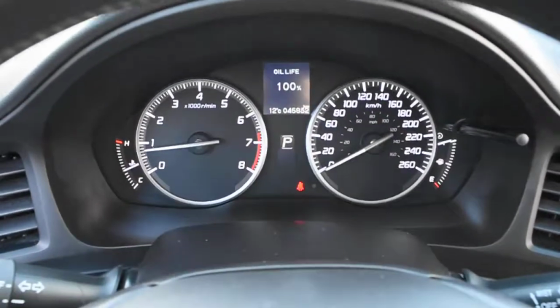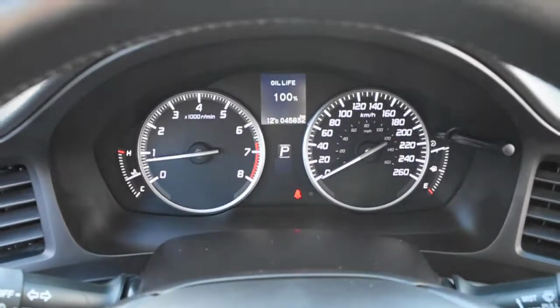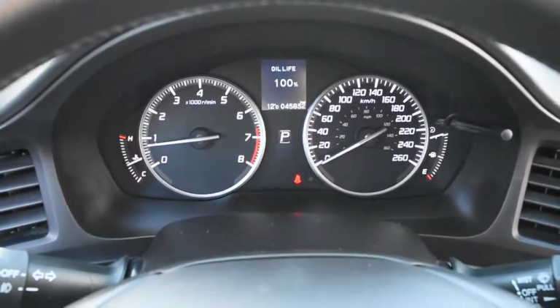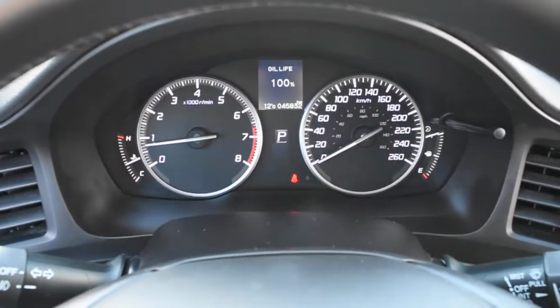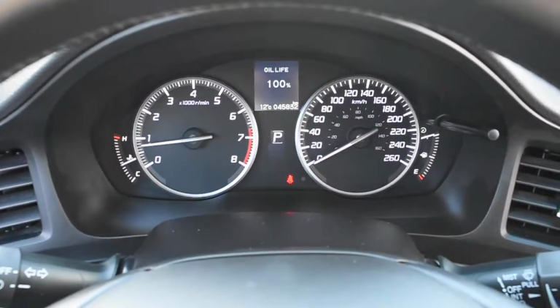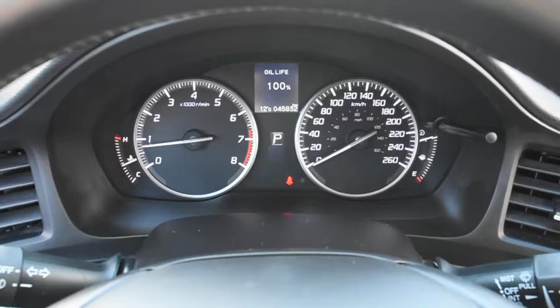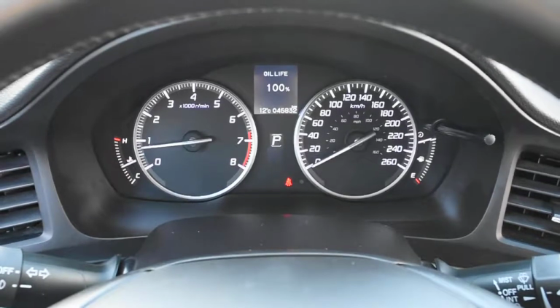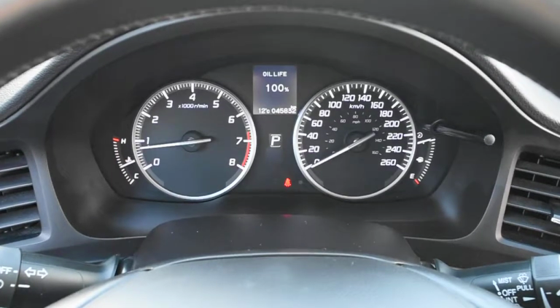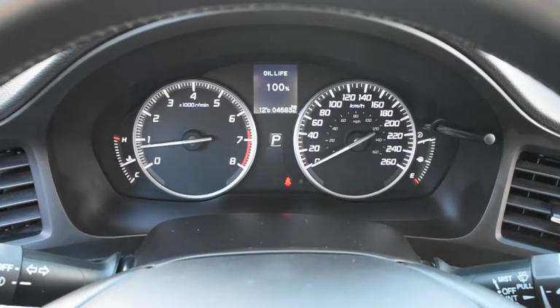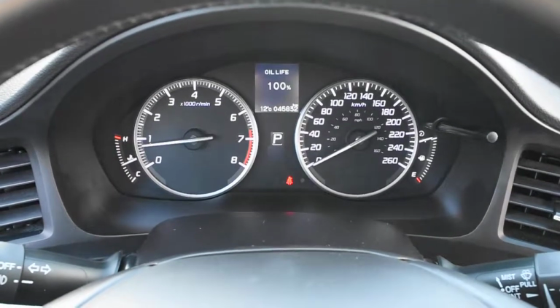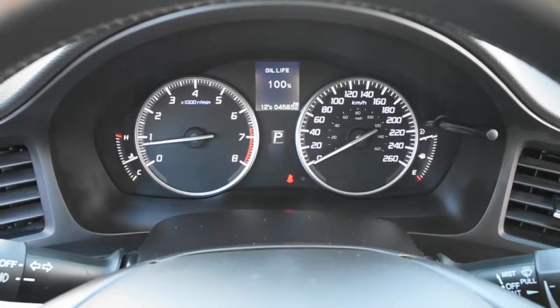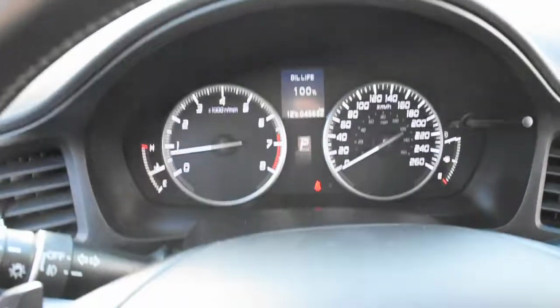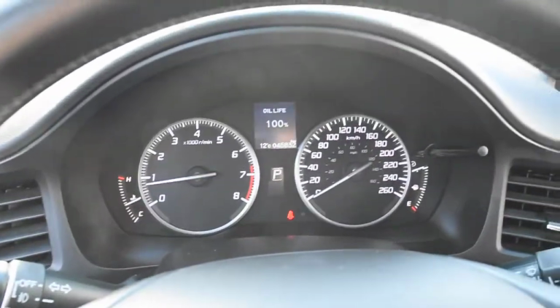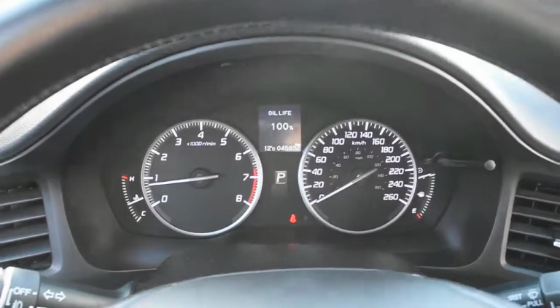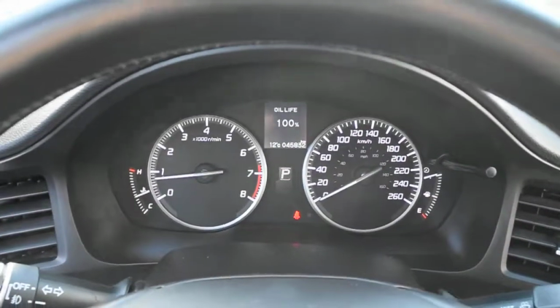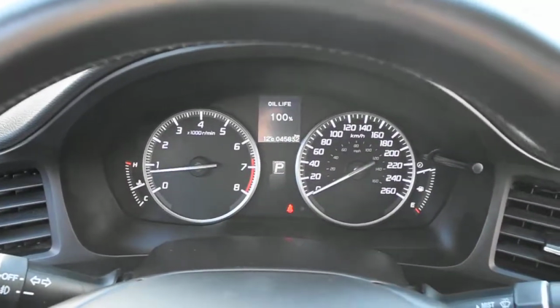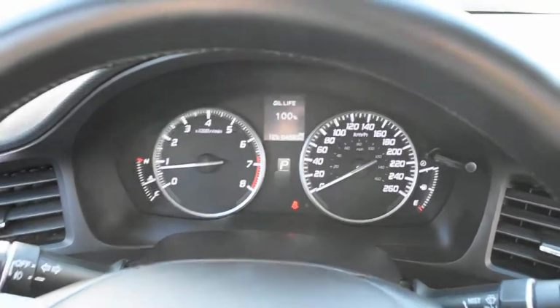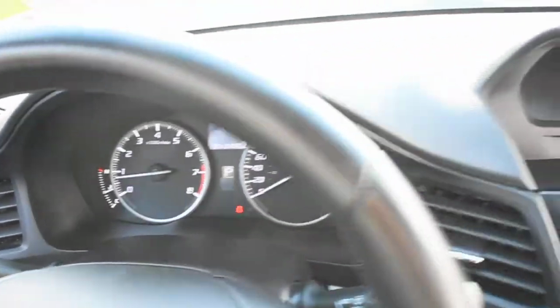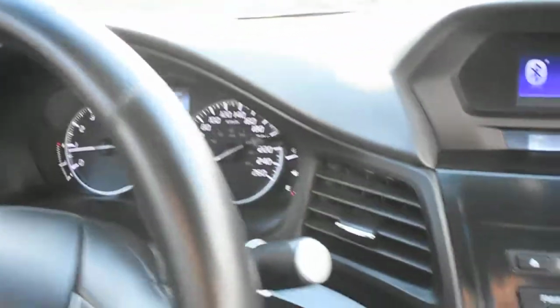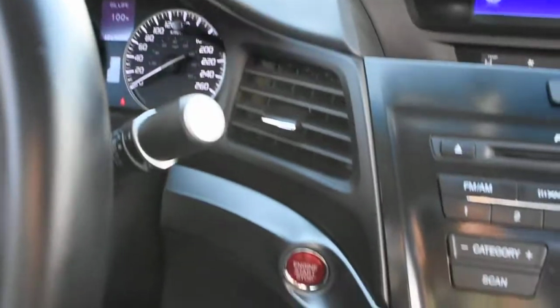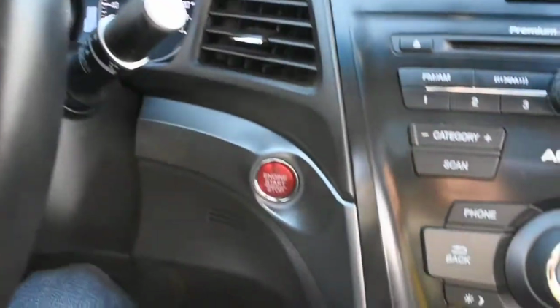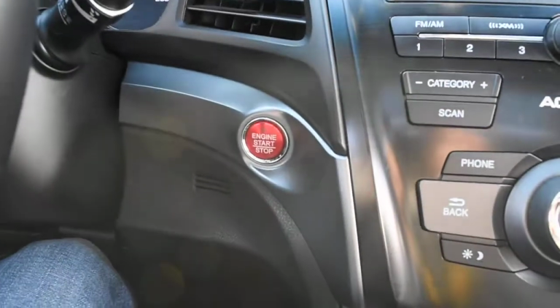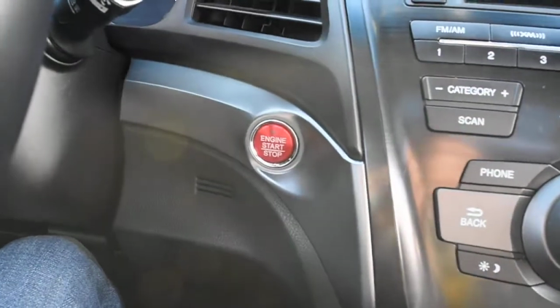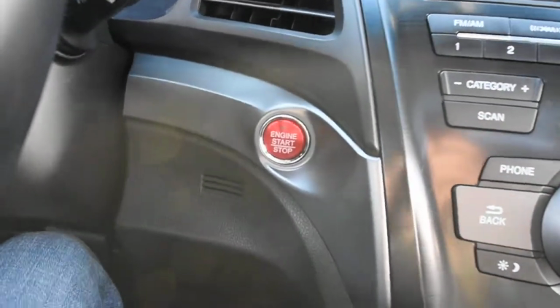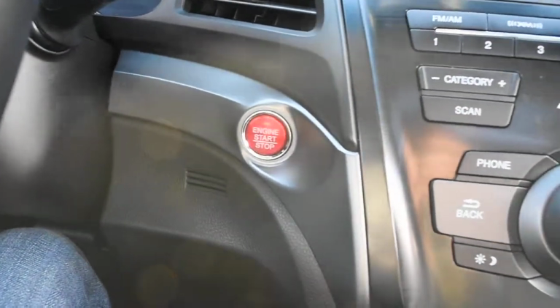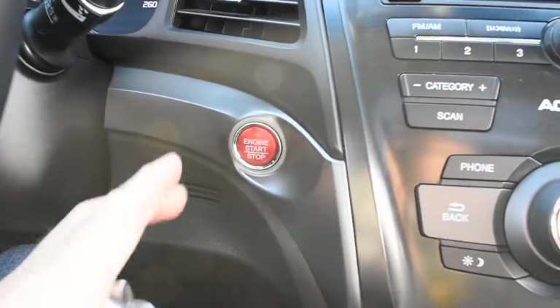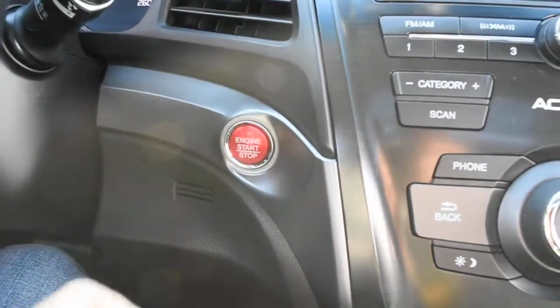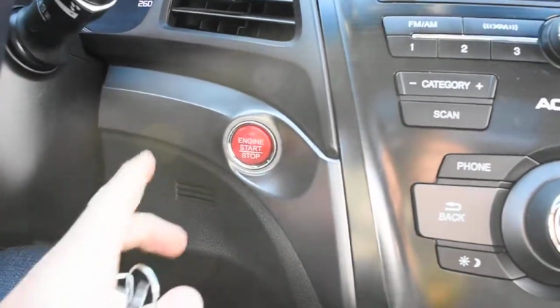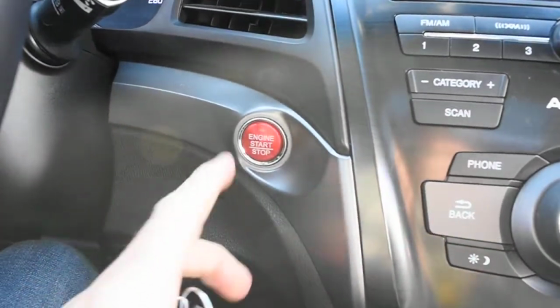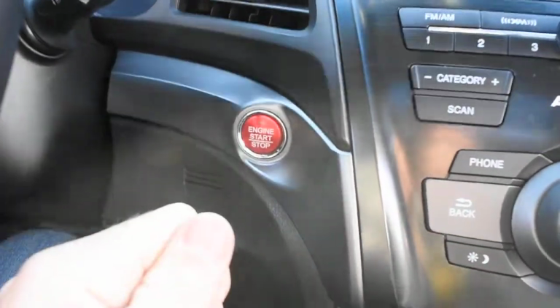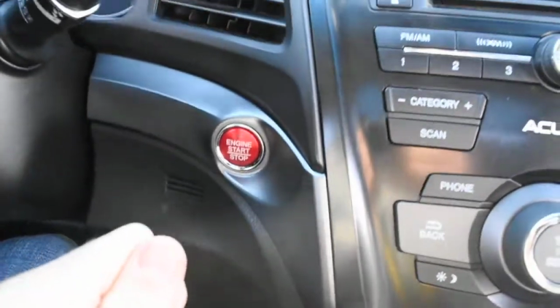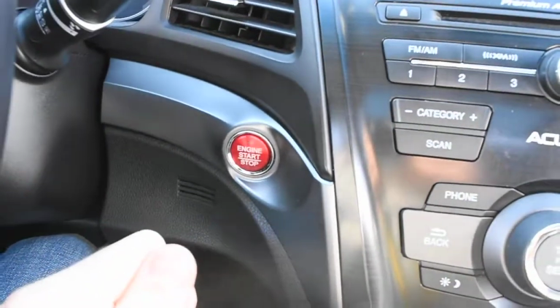The vehicle currently sits at 45,832 kilometers. Towards the bottom here with your keyless entry system you do get a push start ignition.